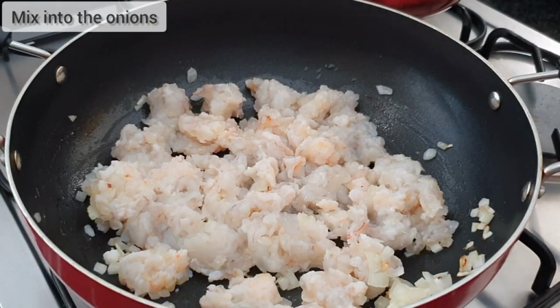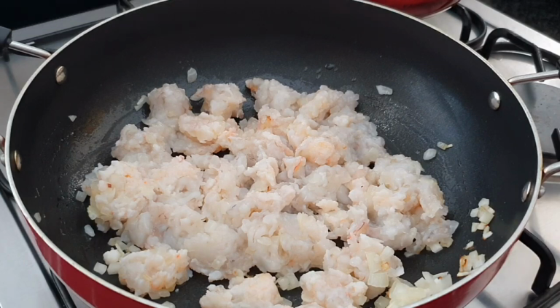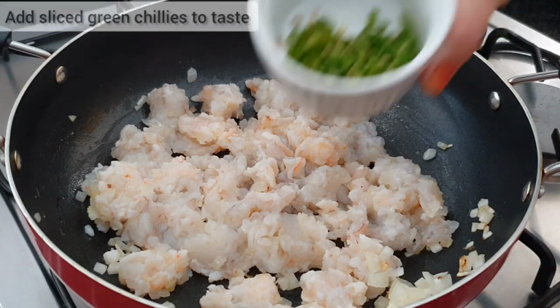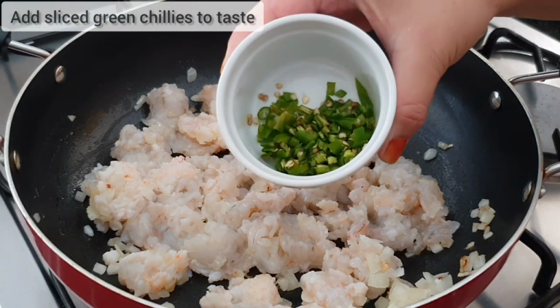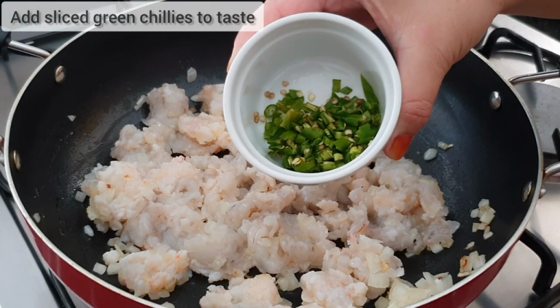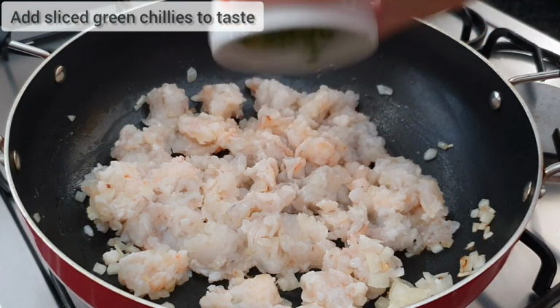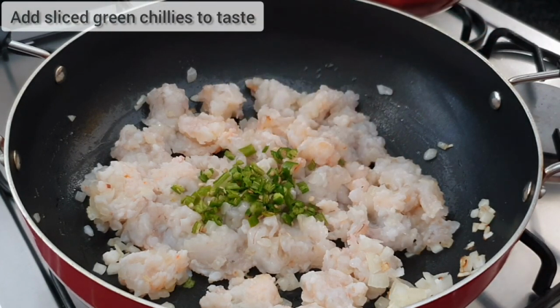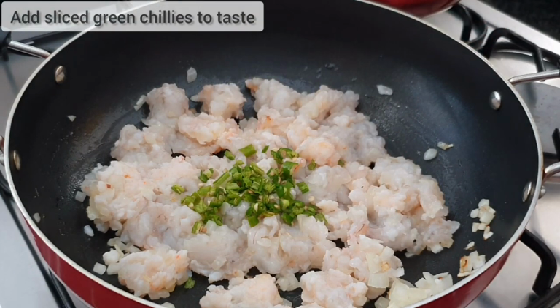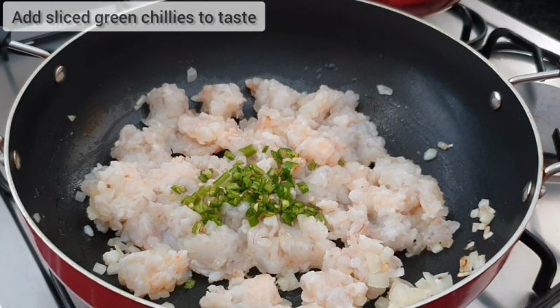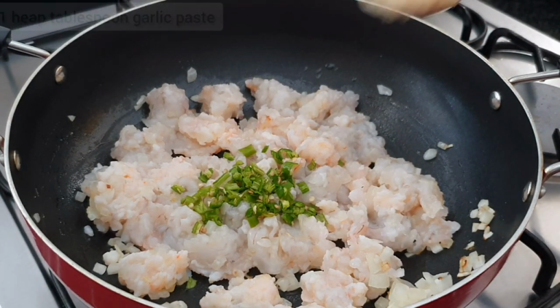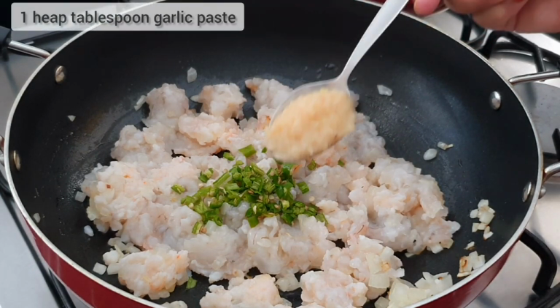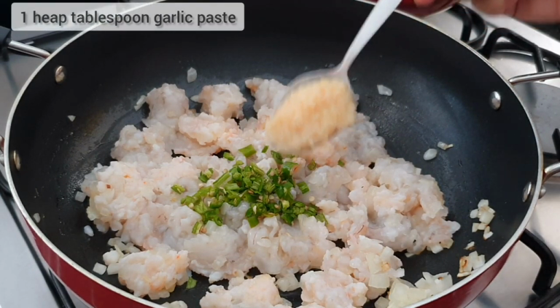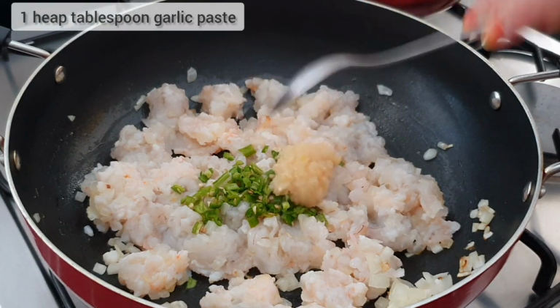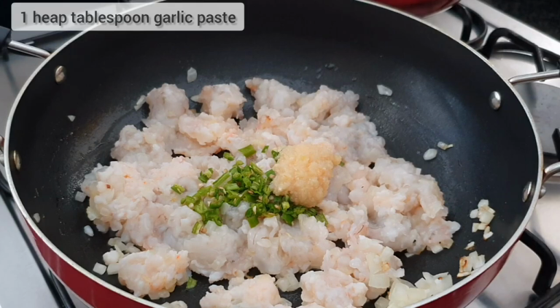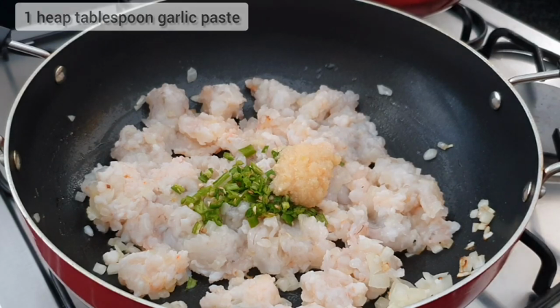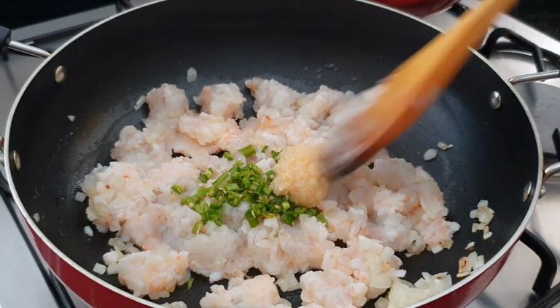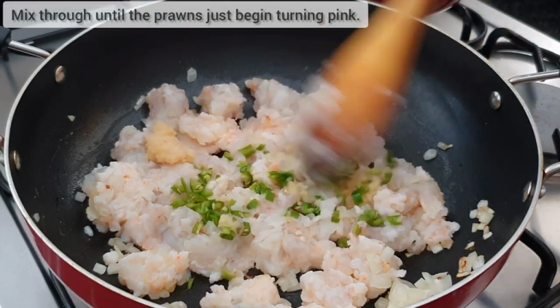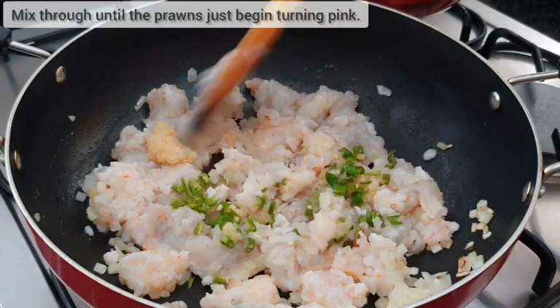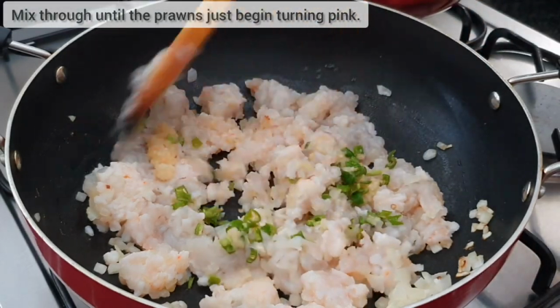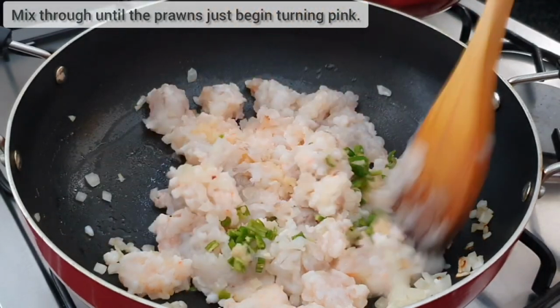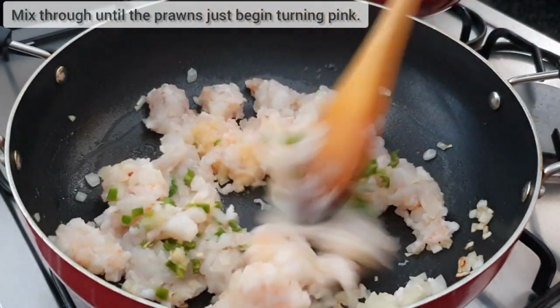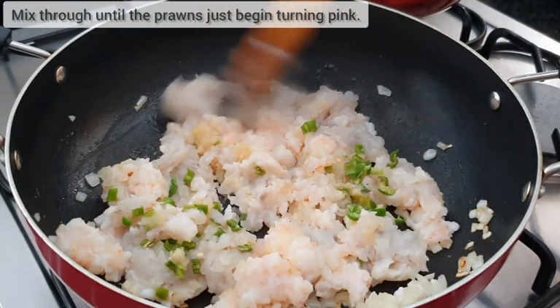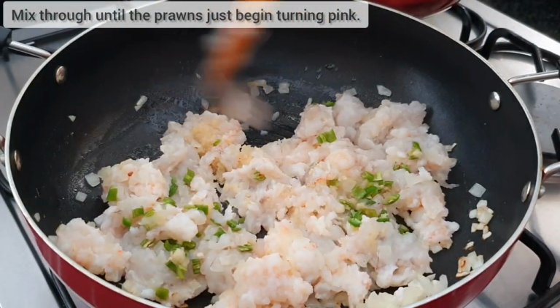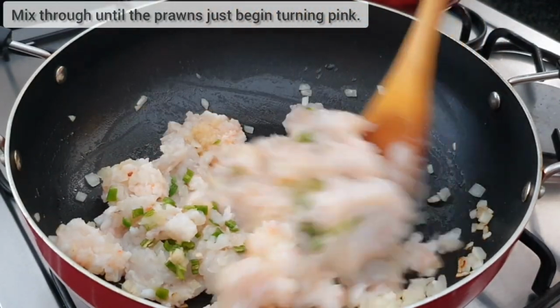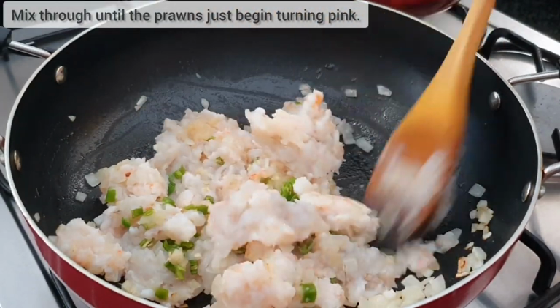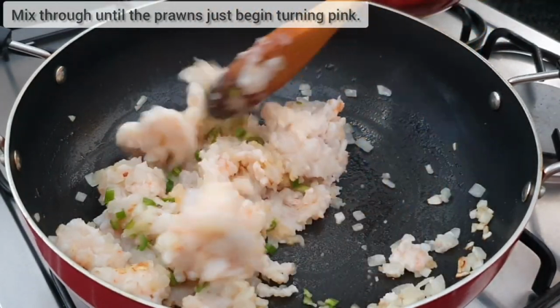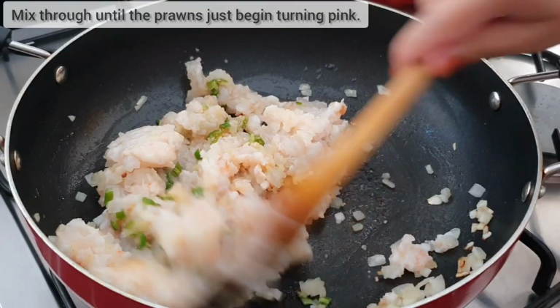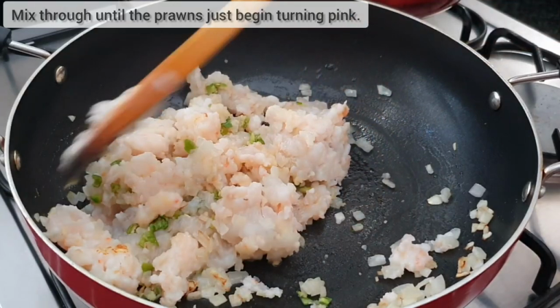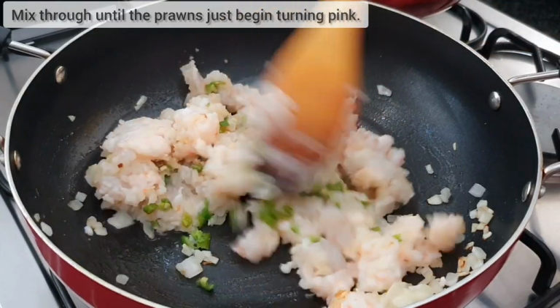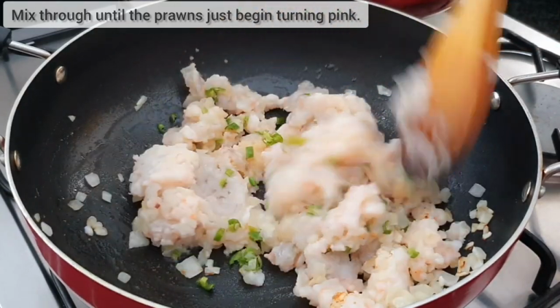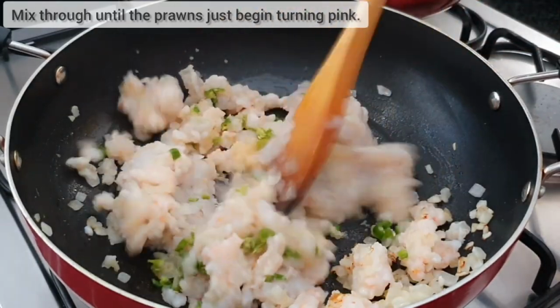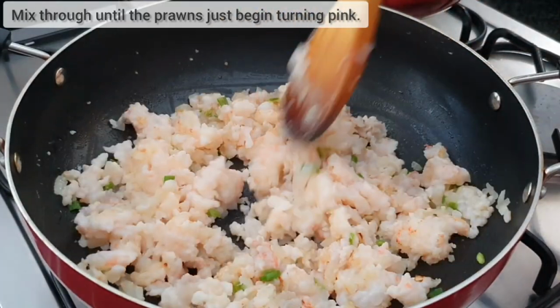Now add in sliced green chillies to taste and one heaped tablespoon of garlic paste. You want to mix this until your prawns just begin to start turning pink.